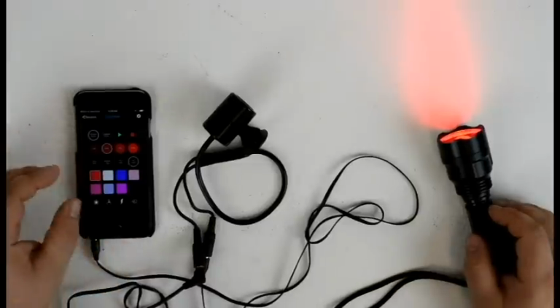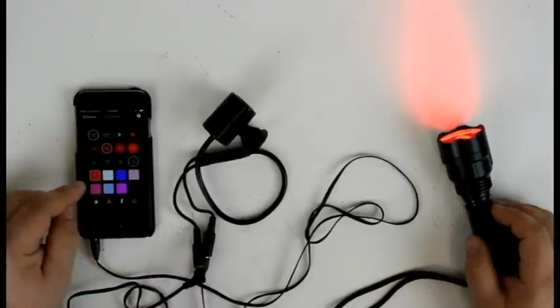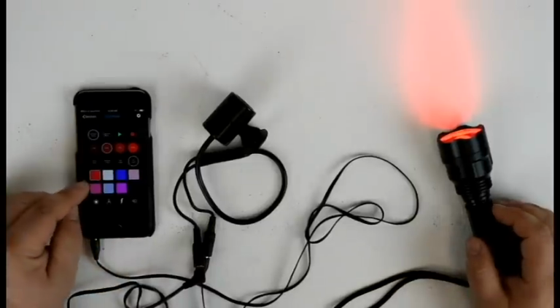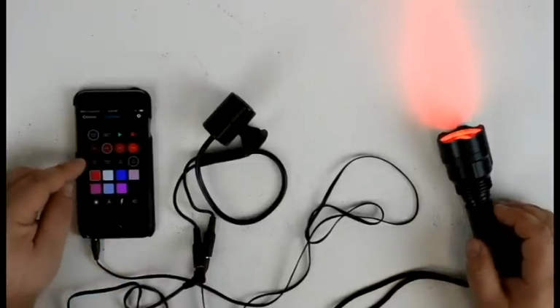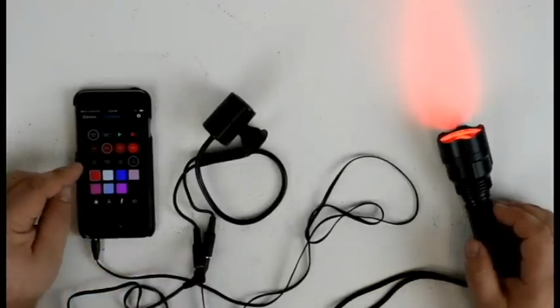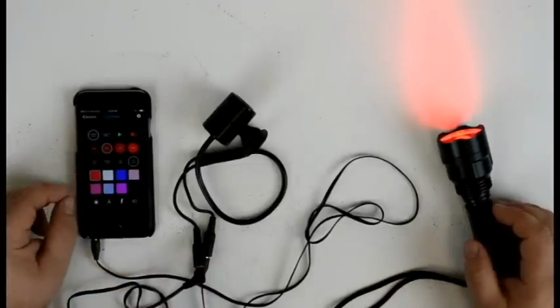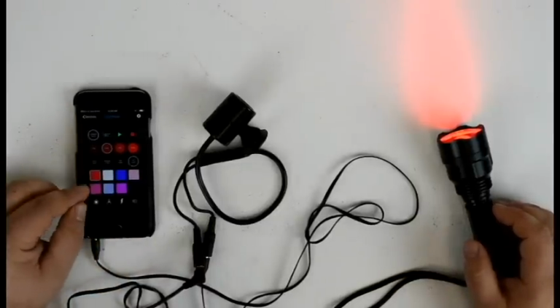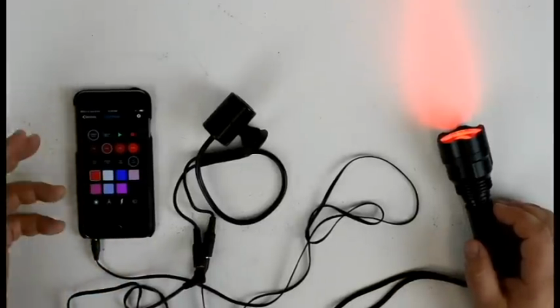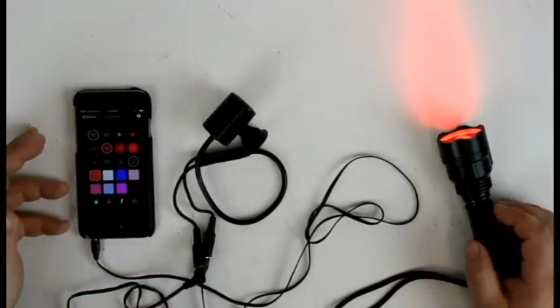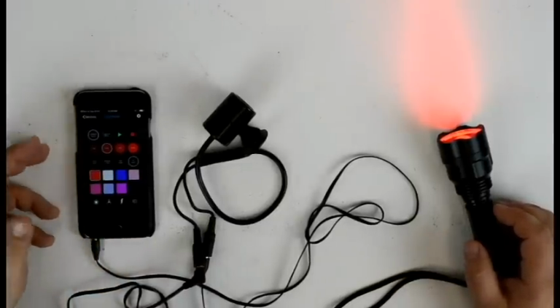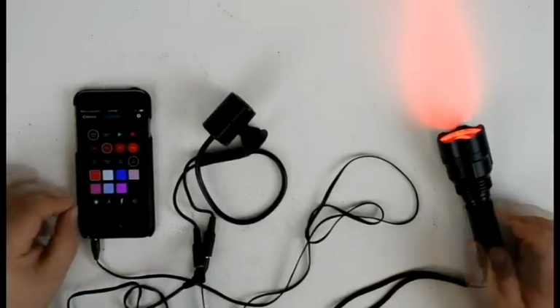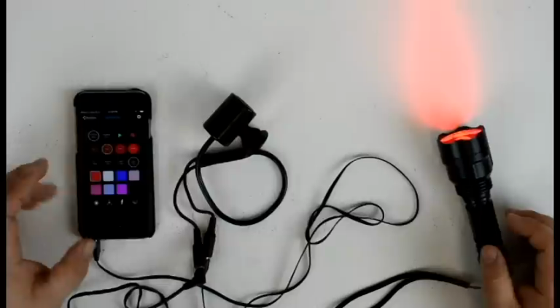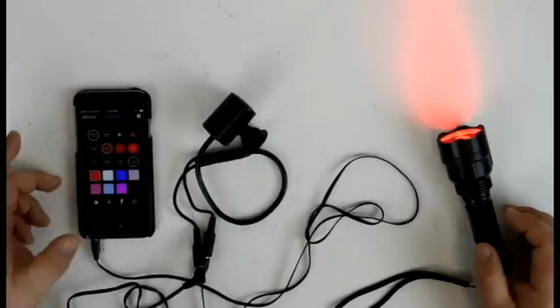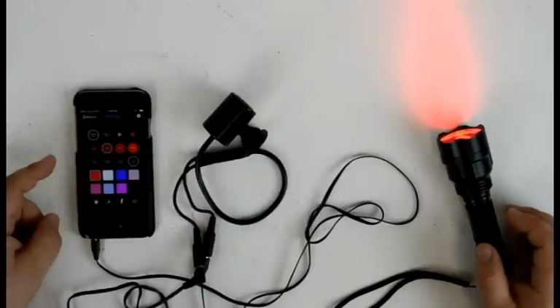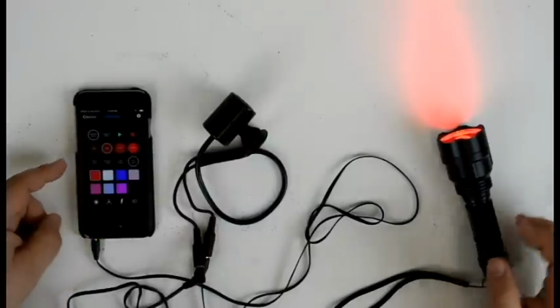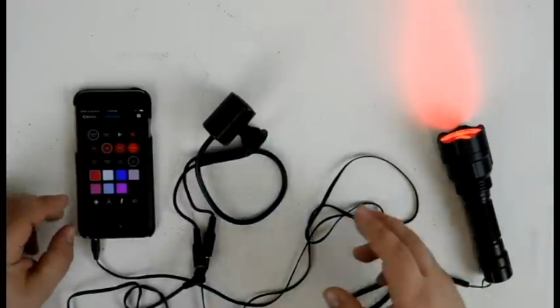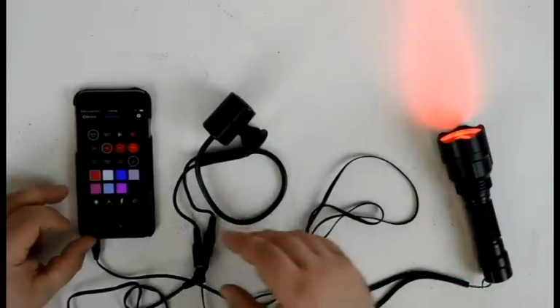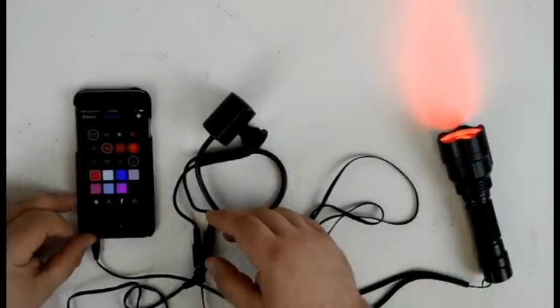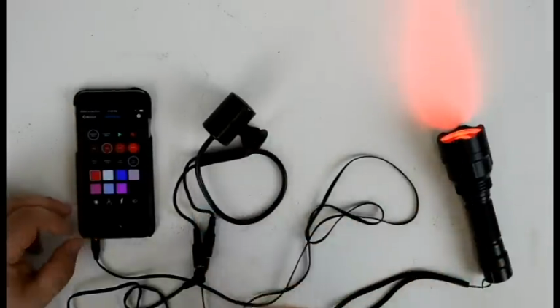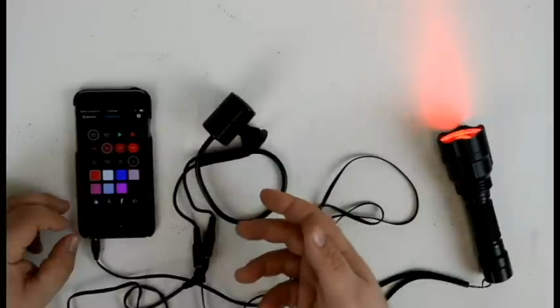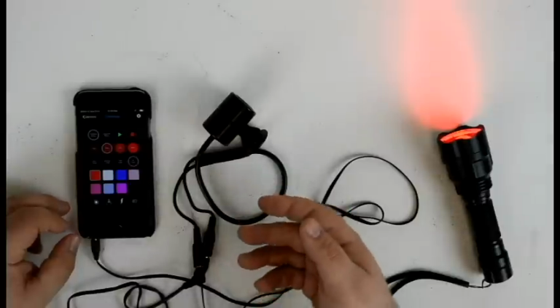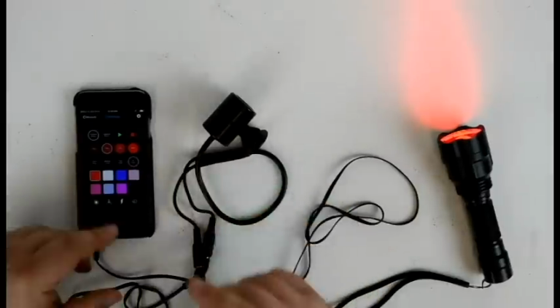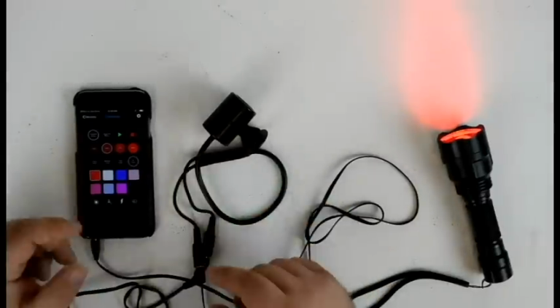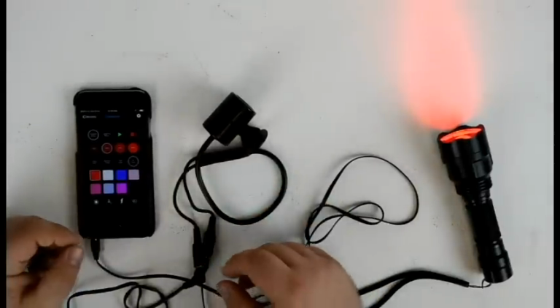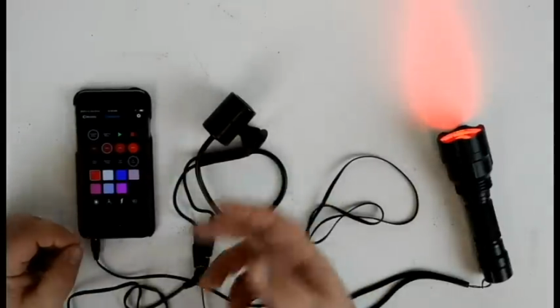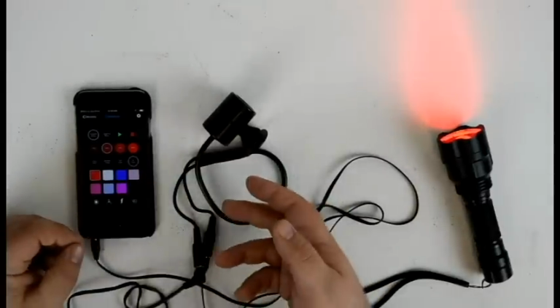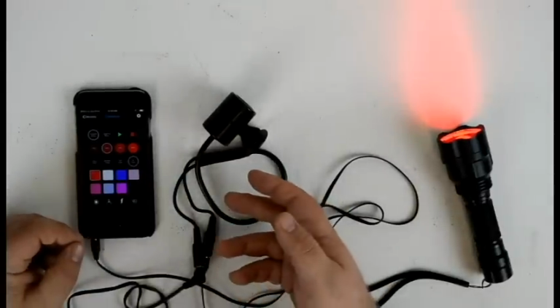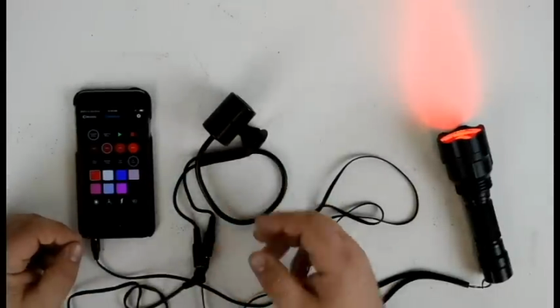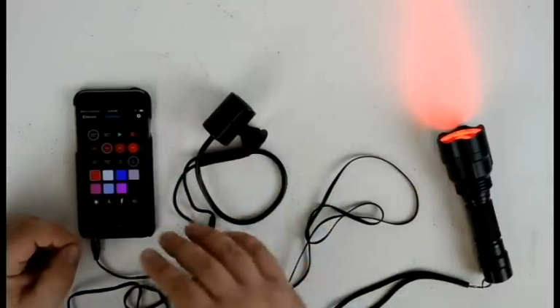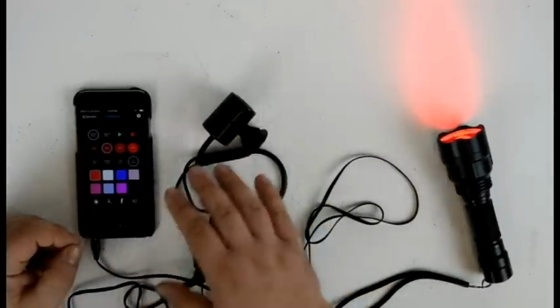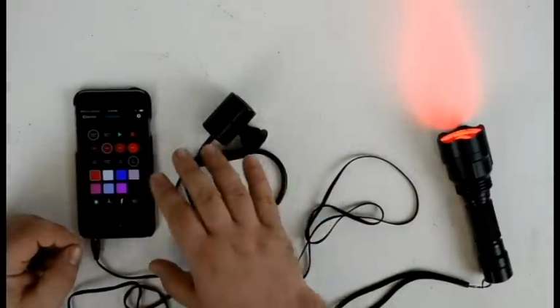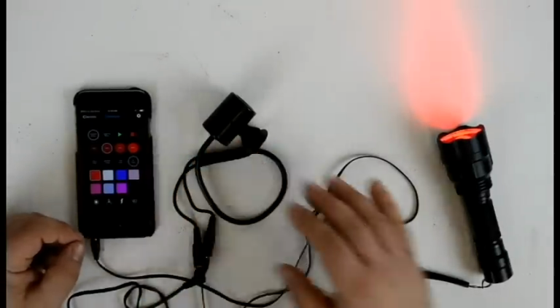The cool thing about Color Piano is that it programs just like you would program a peekaboo. If you're familiar with a peekaboo controller, they're programmed in real time by pressing a record button, playing out your sequence, and pressing record again to save — same thing for the Color Piano app.